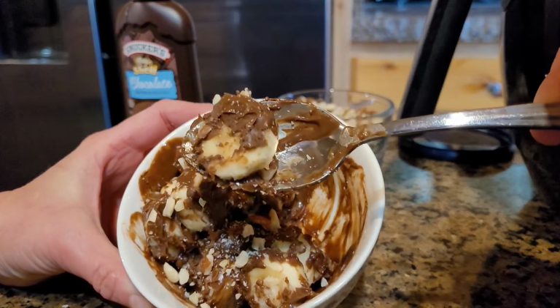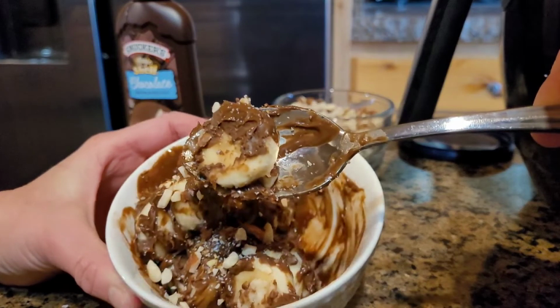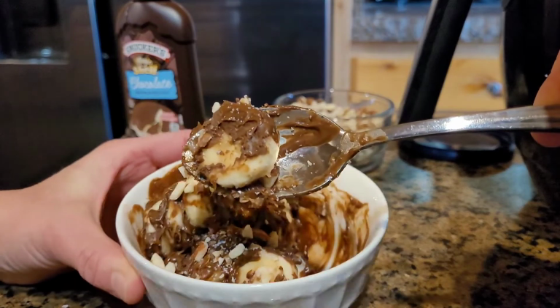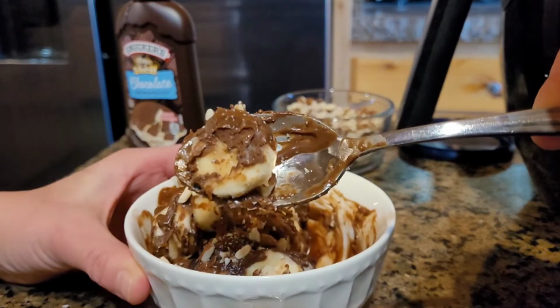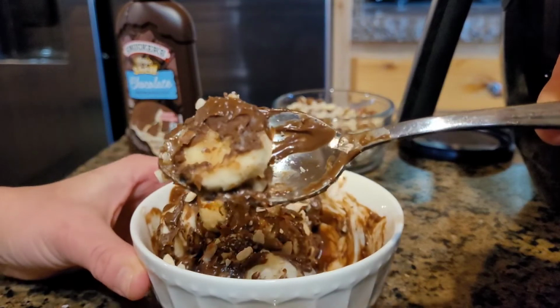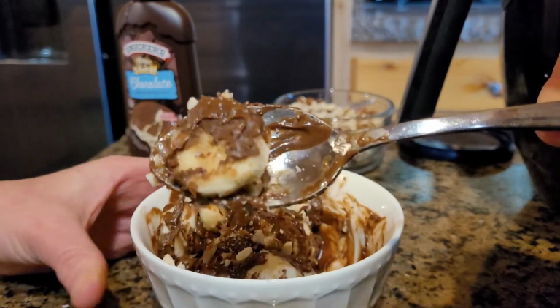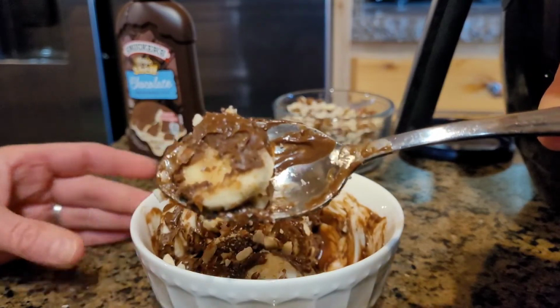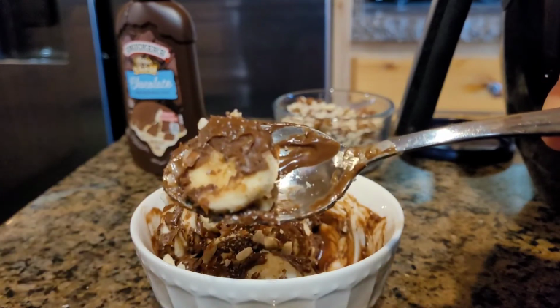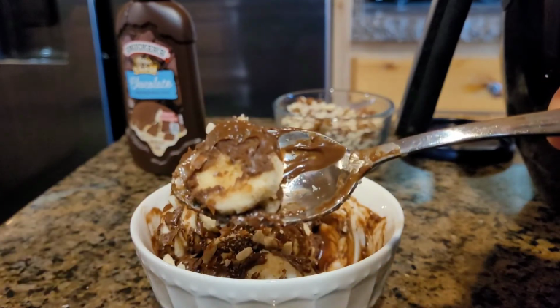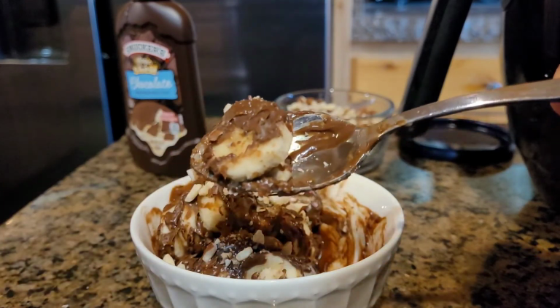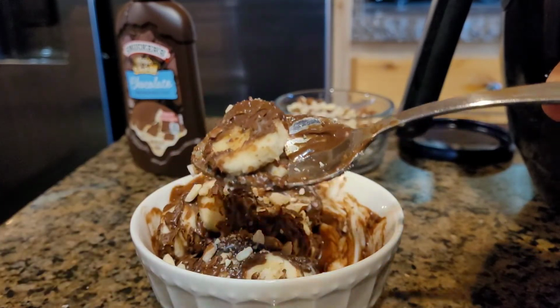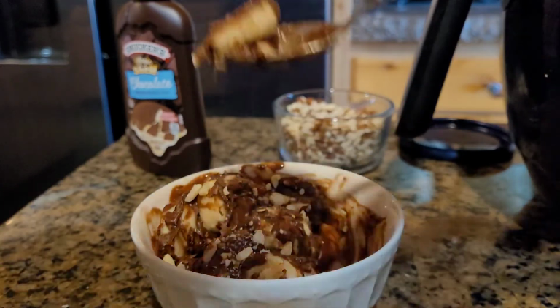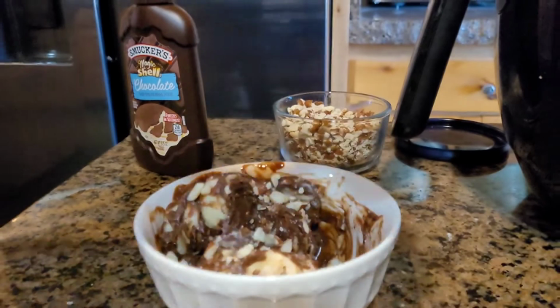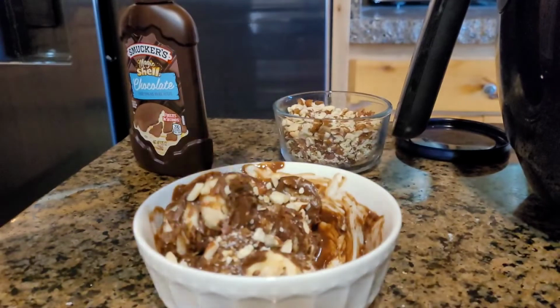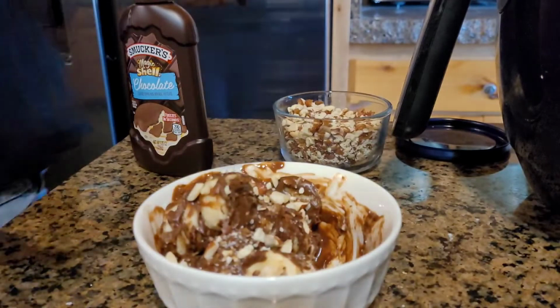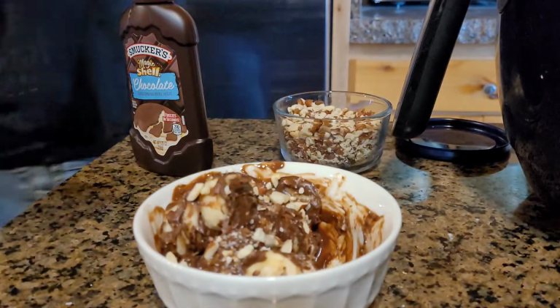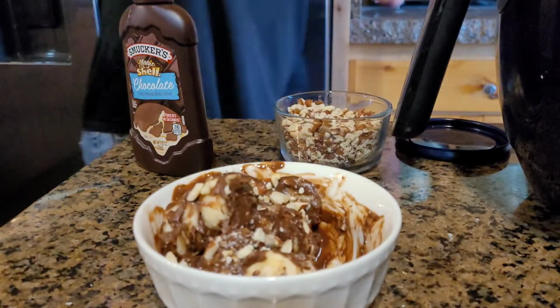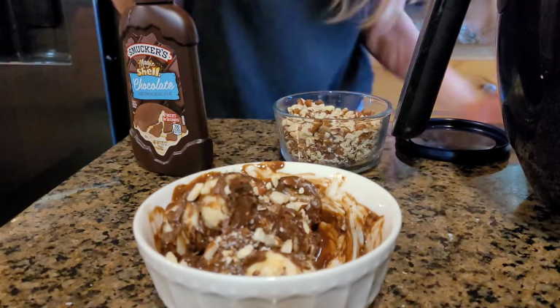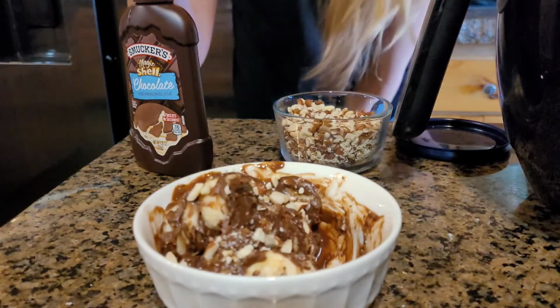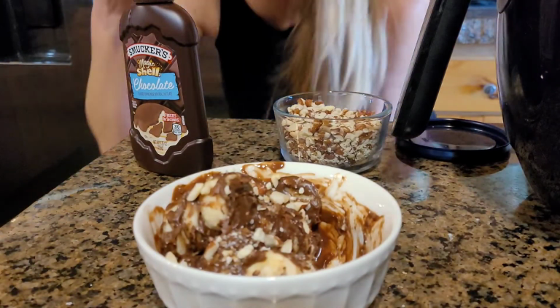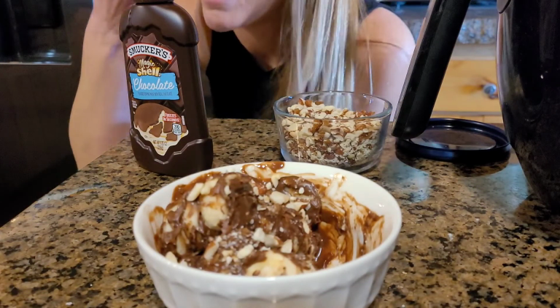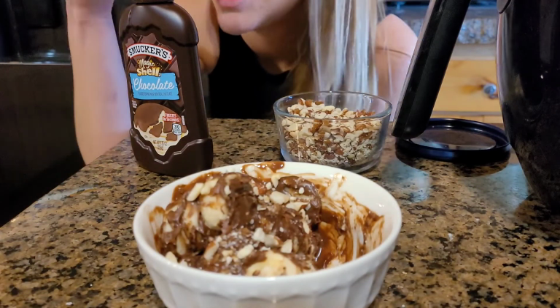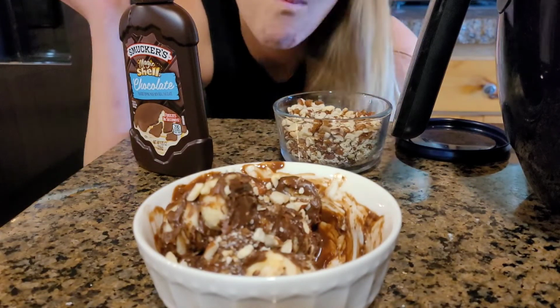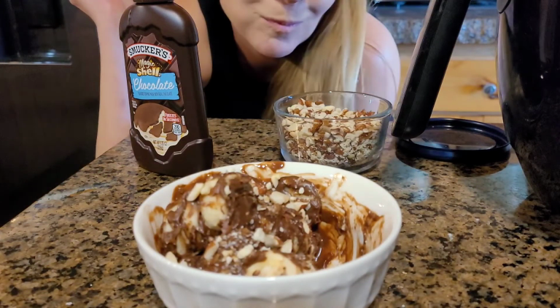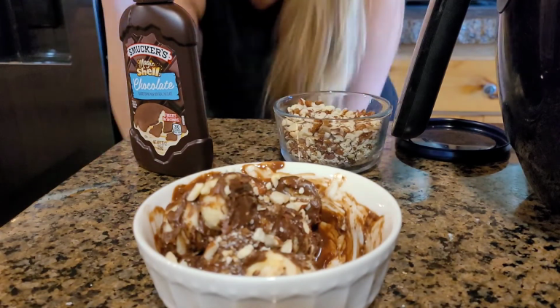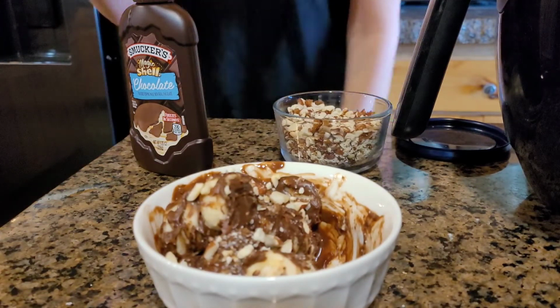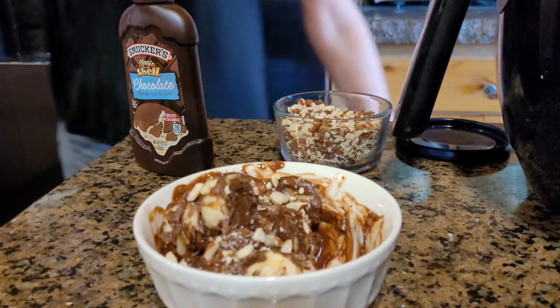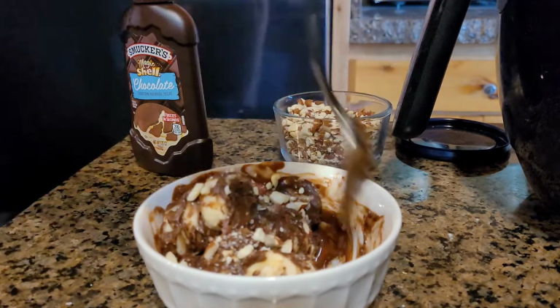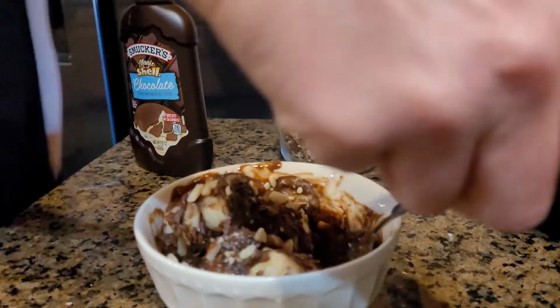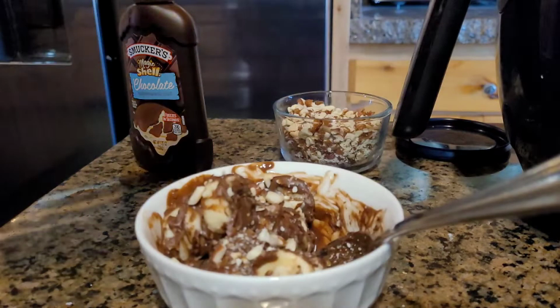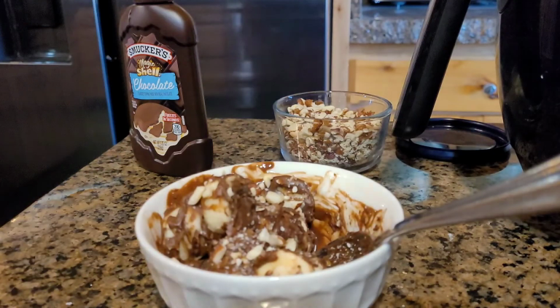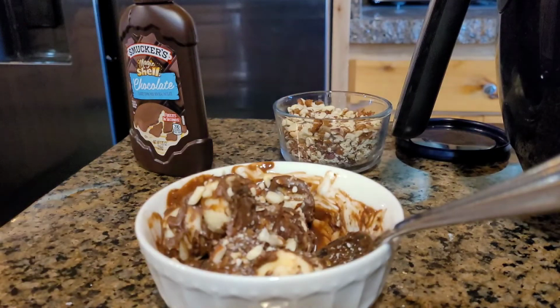Remember to always play with your food and have fun — life is serious lately, so have some fun and have some chocolate banana bites! Thank you so much for spending time with me today. Enjoy your afternoon and have a lovely week. Bye, y'all!